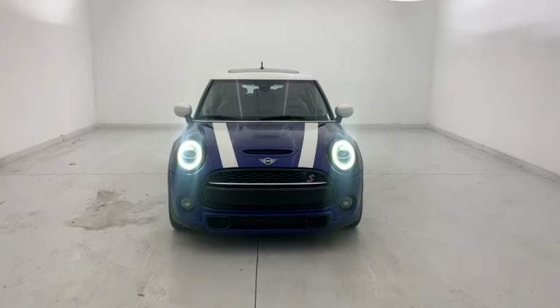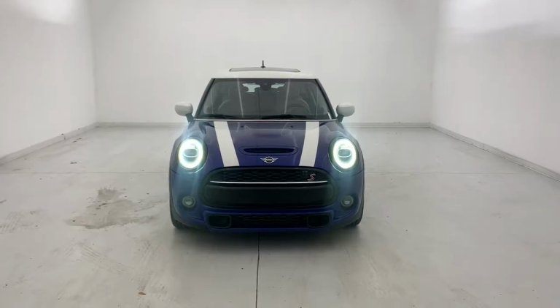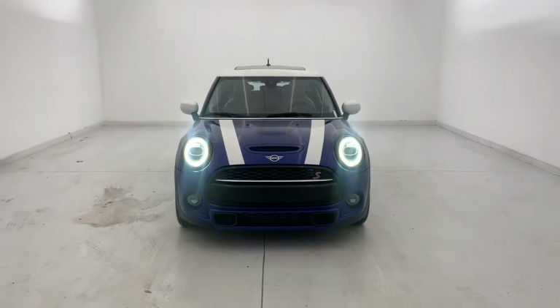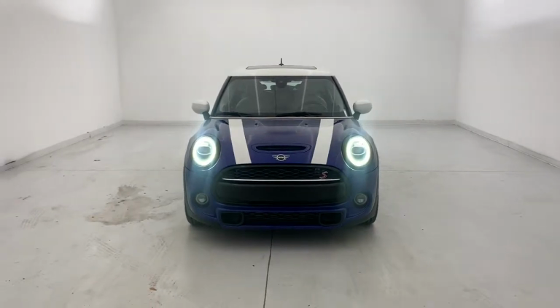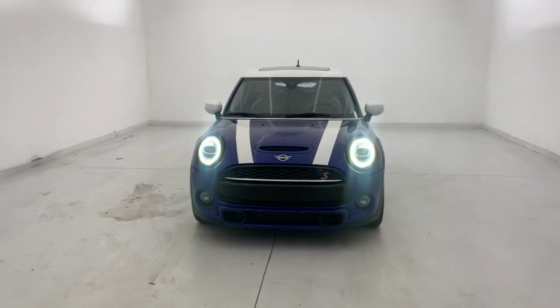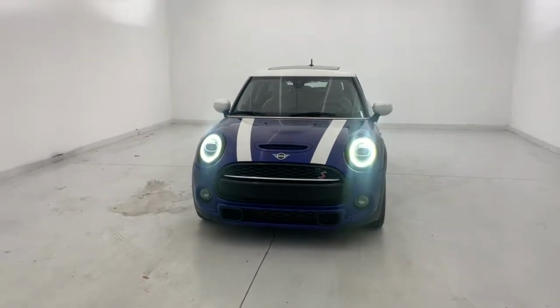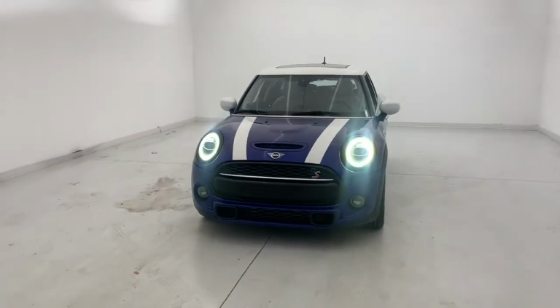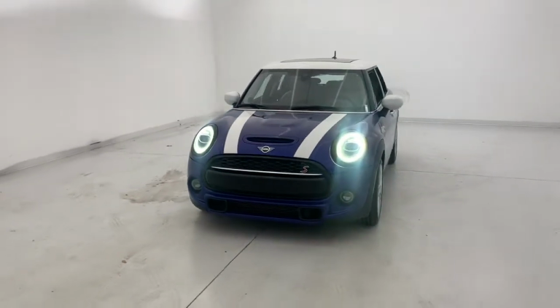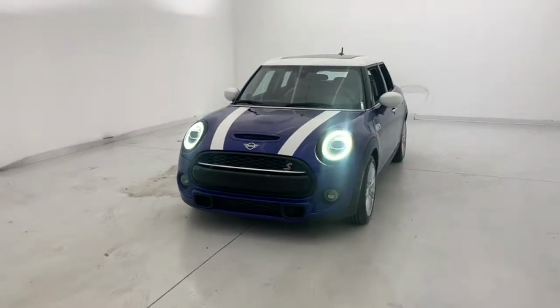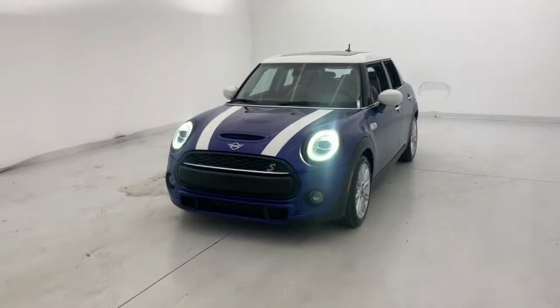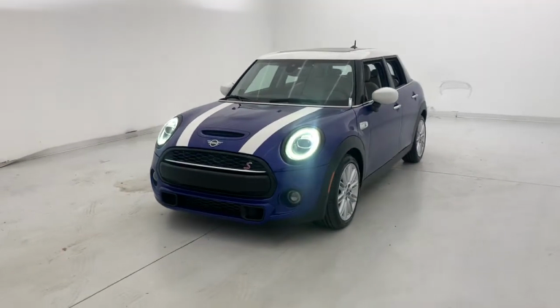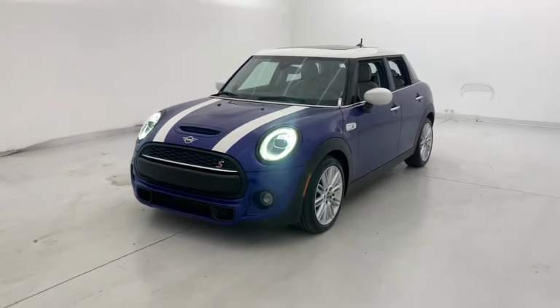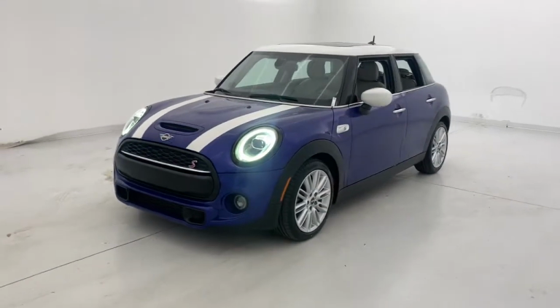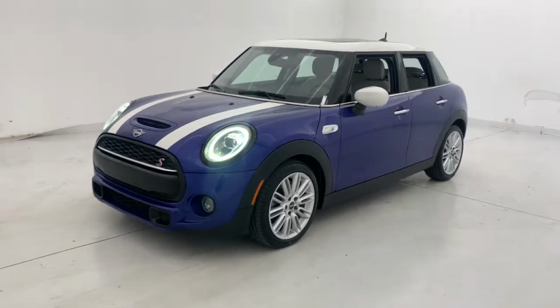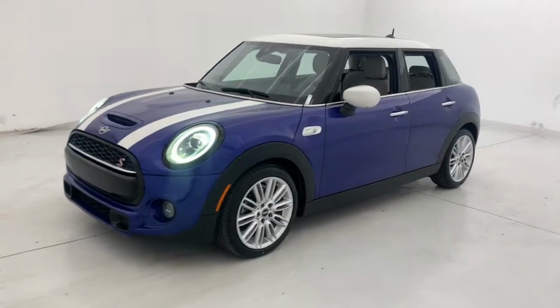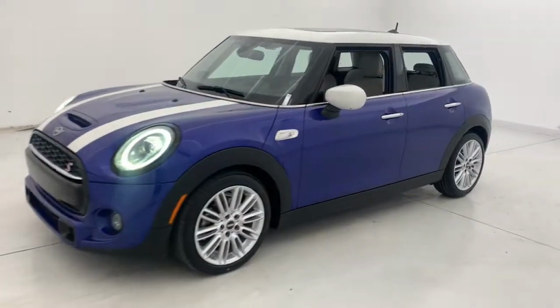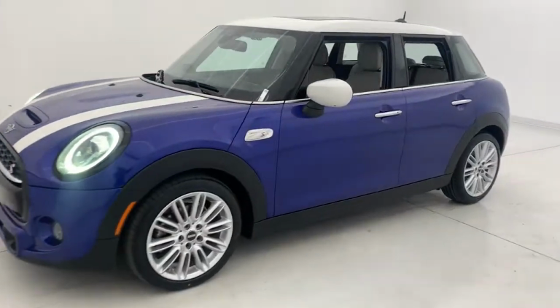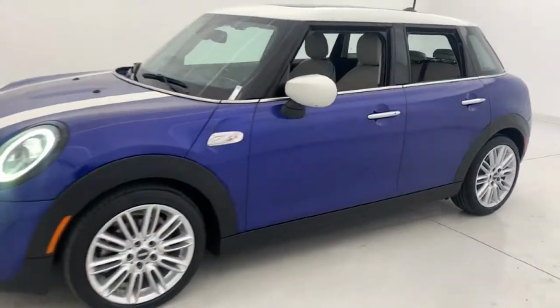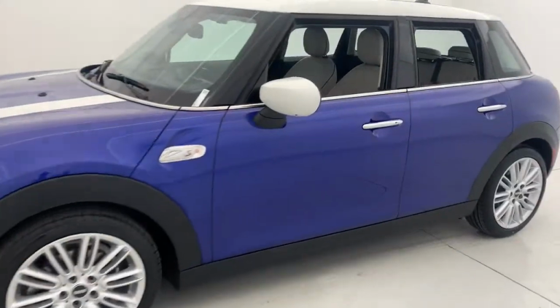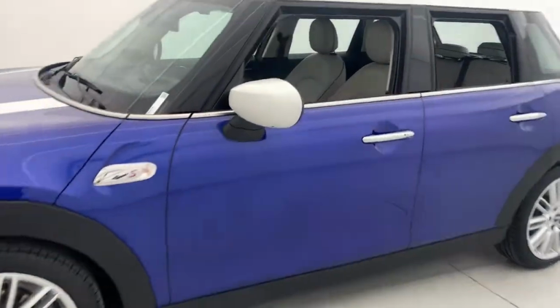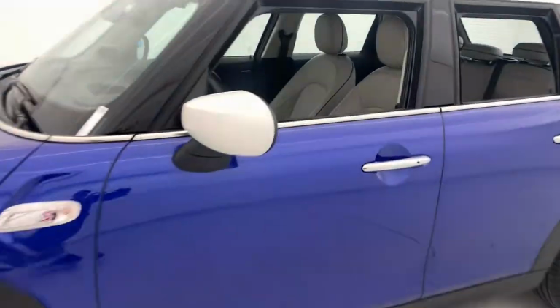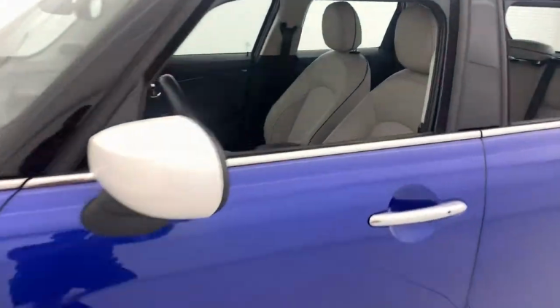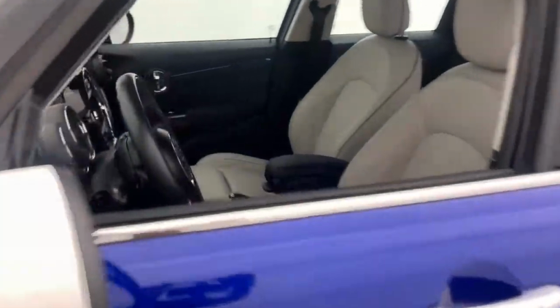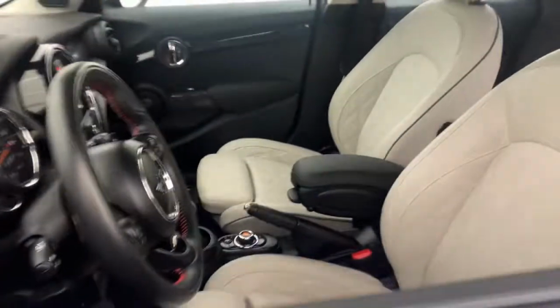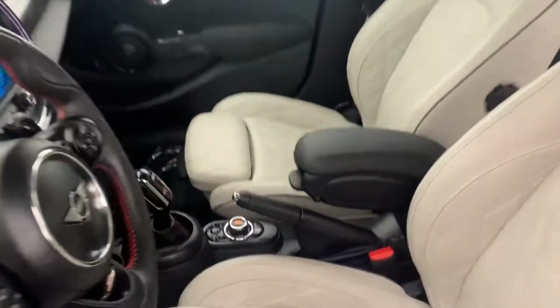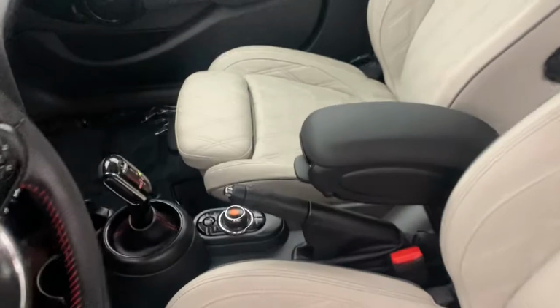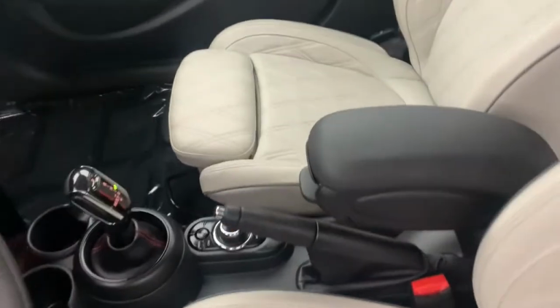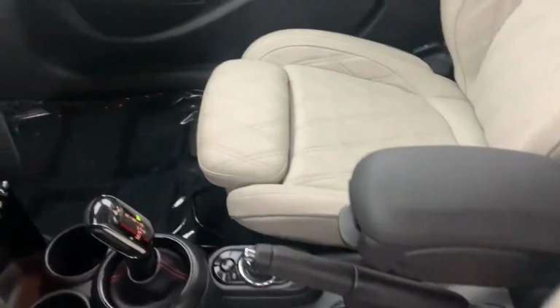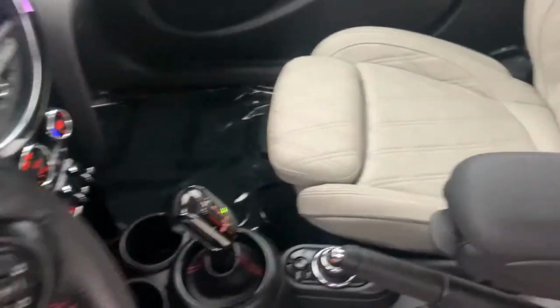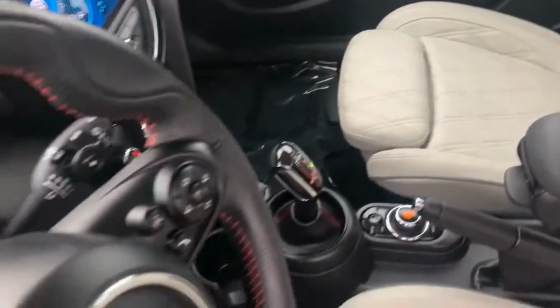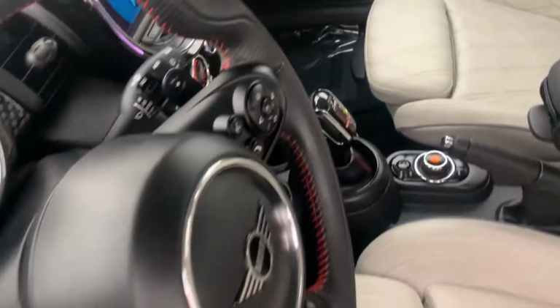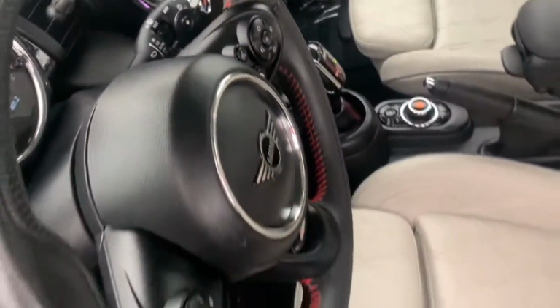You will love the features of this 2020 Mini Hardtop. With less than 25,000 miles on the odometer, this vehicle provides excellent value. Enjoy a view of this fun-loving Mini Cooper Hardtop.